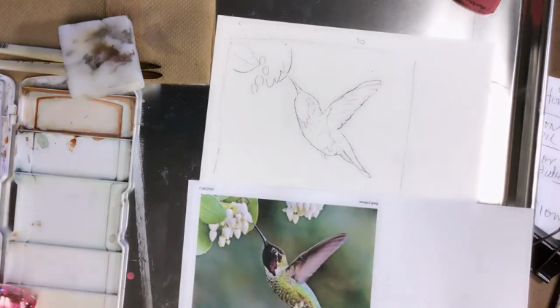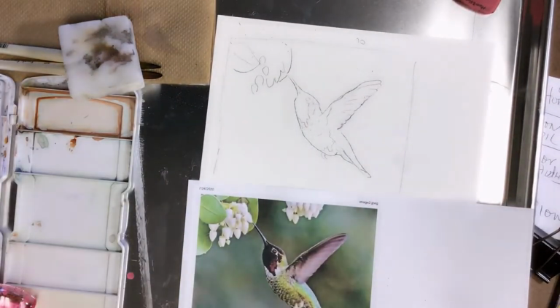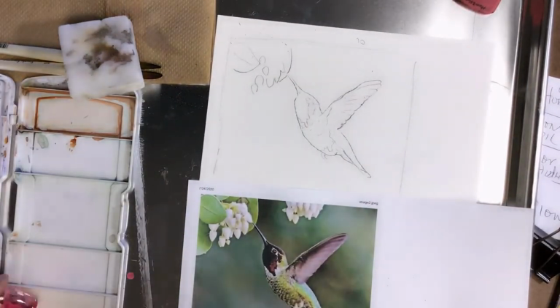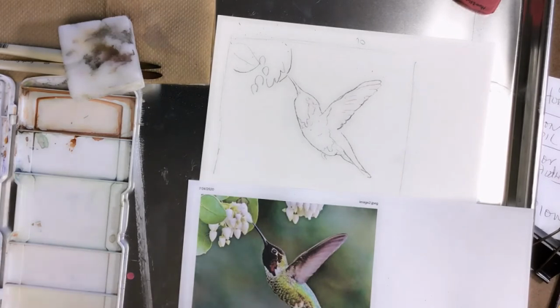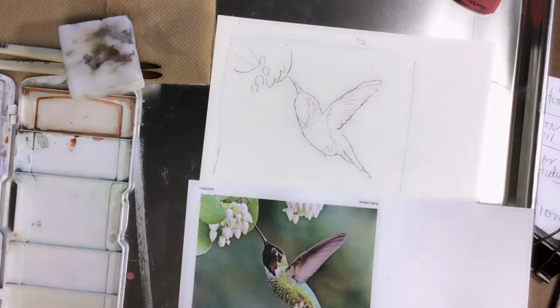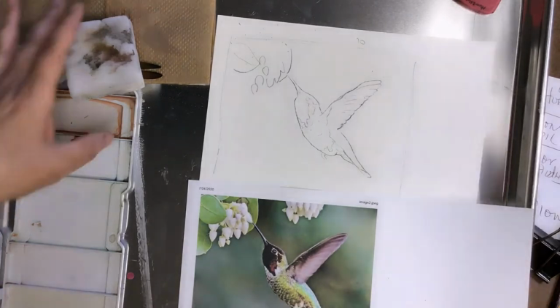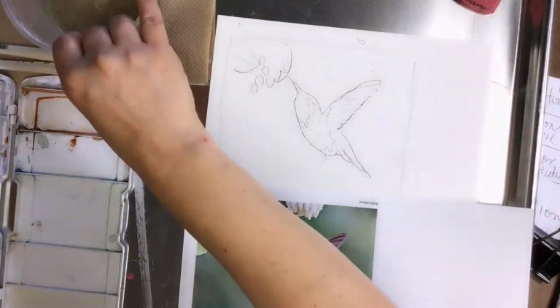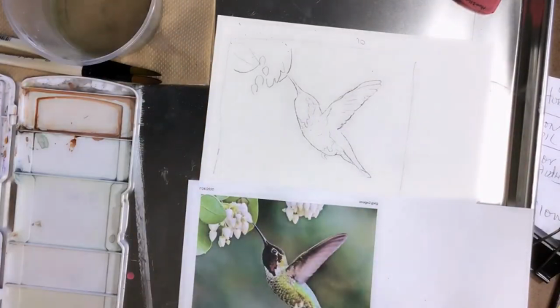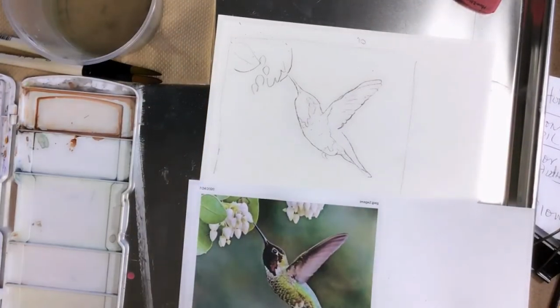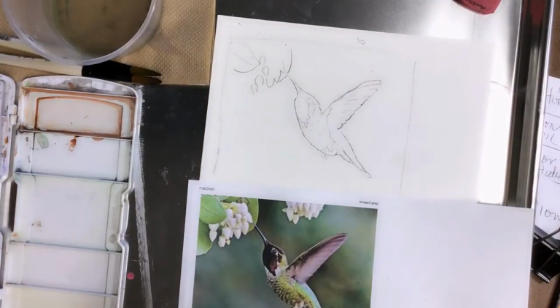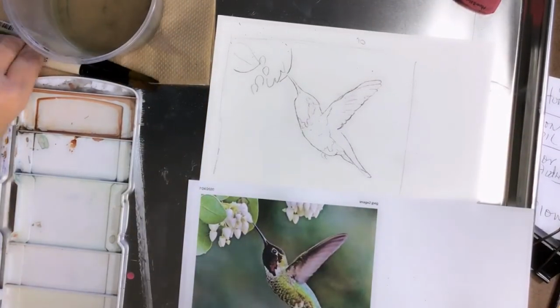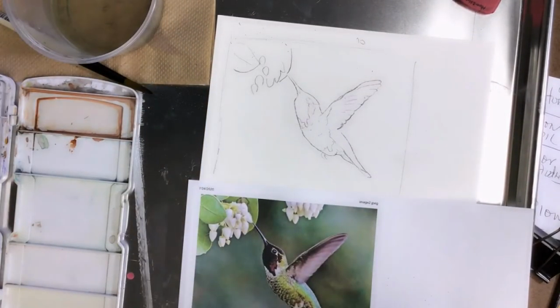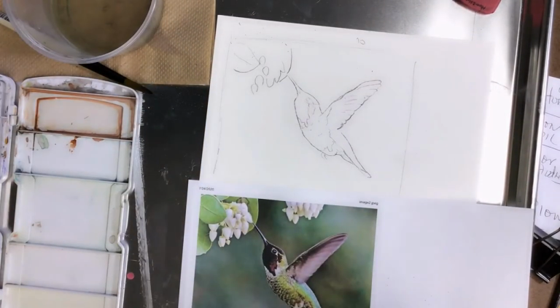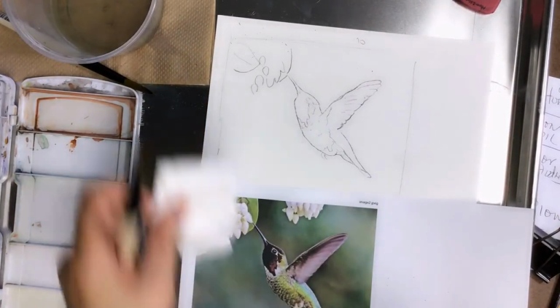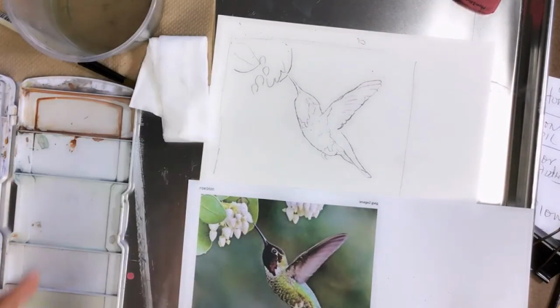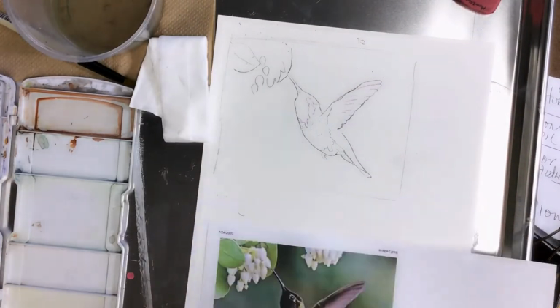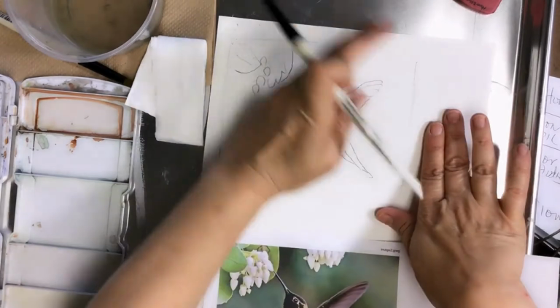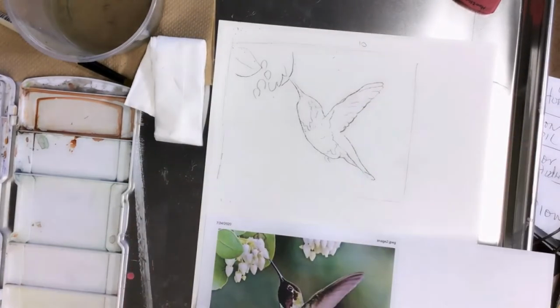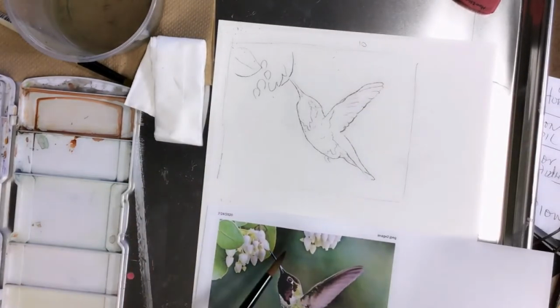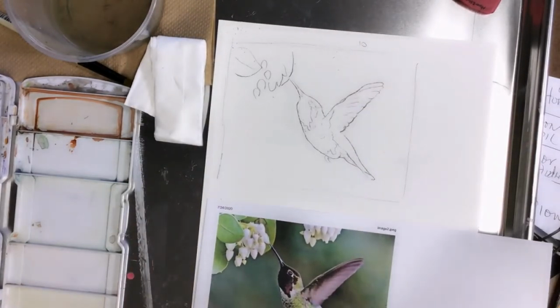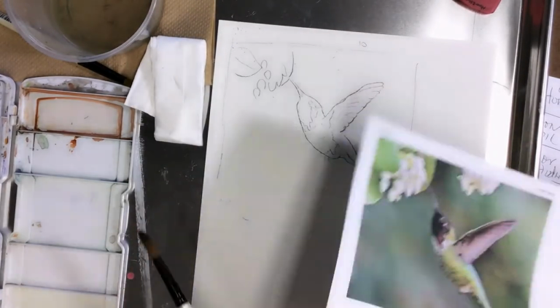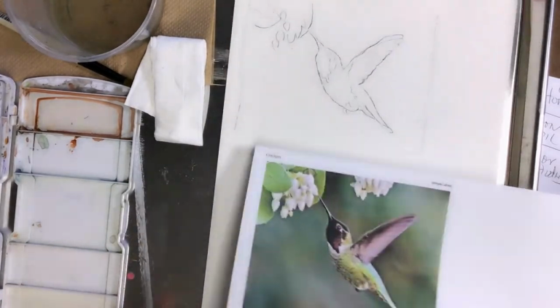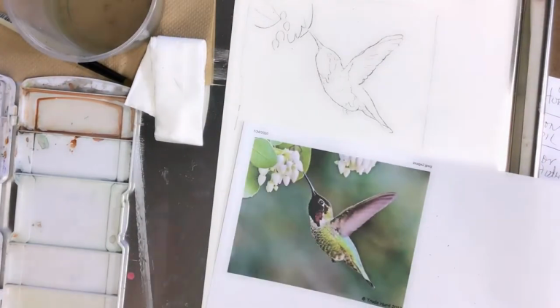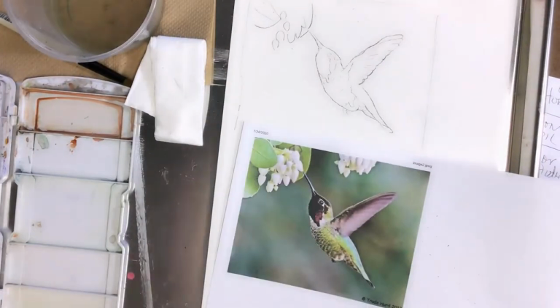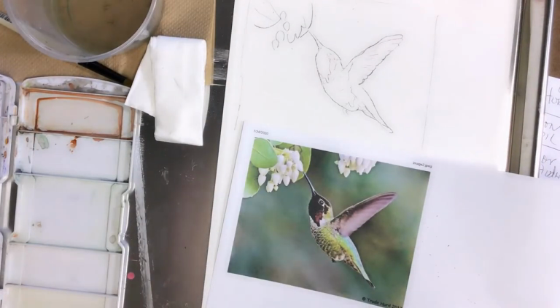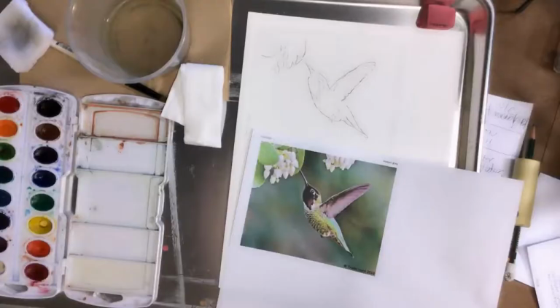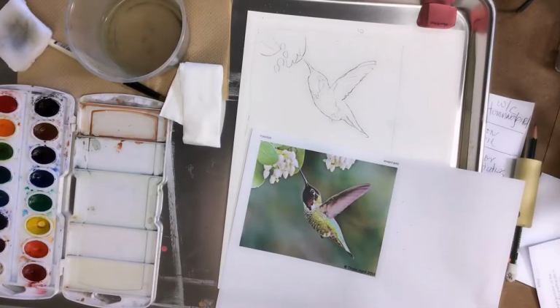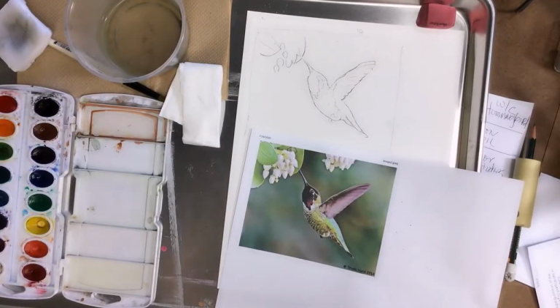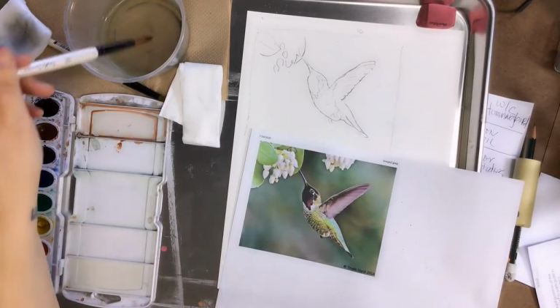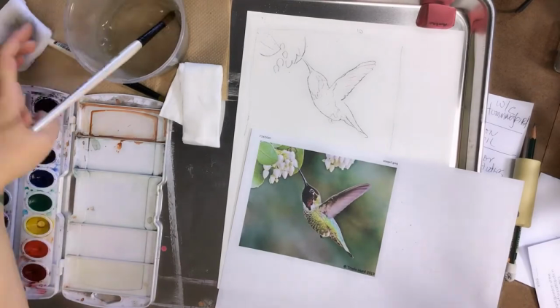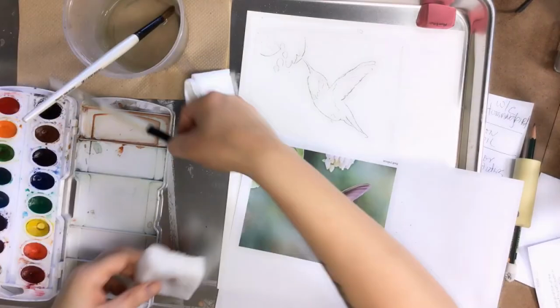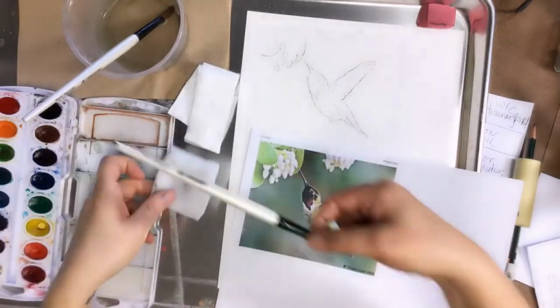Like I said at the beginning of class, I normally only allow two new students in a class, so I could have given you a little bit more help. I feel bad — that's why I want to go ahead and show you the whole process.